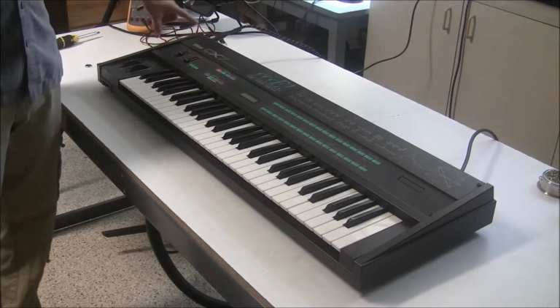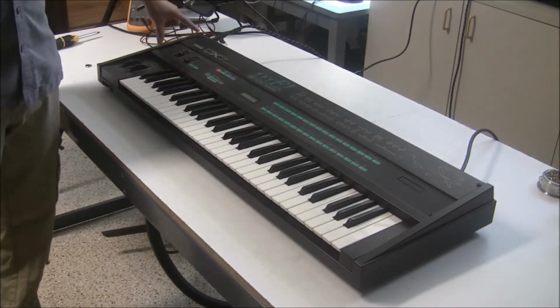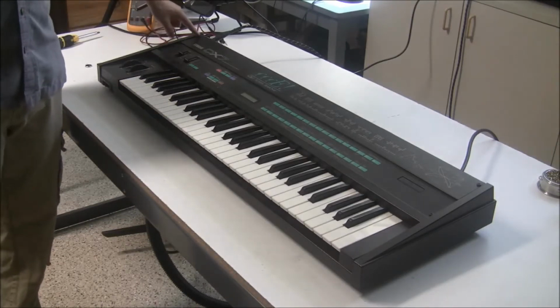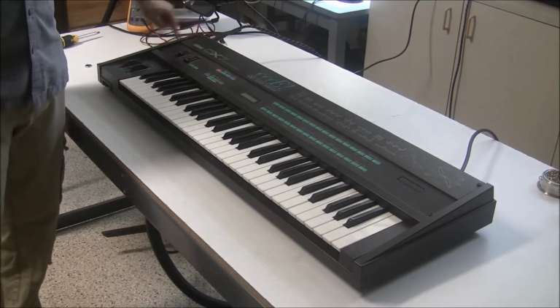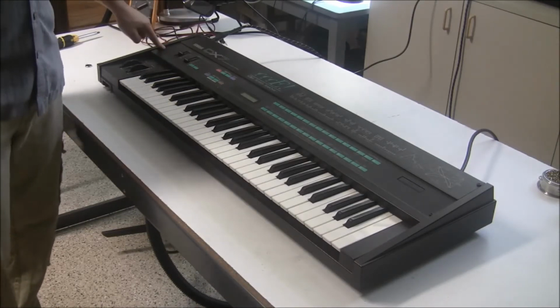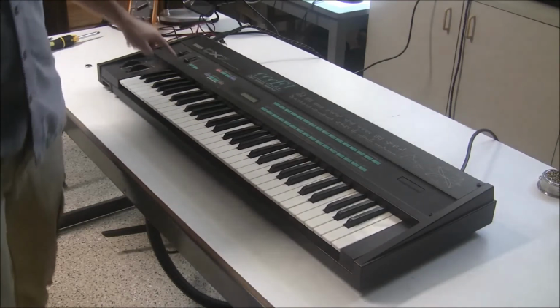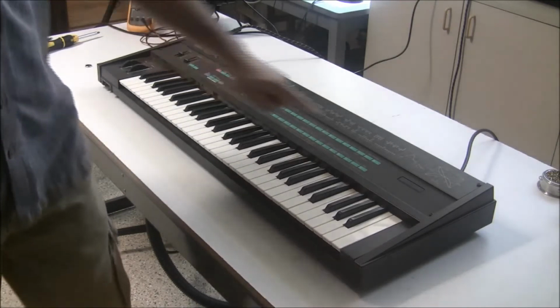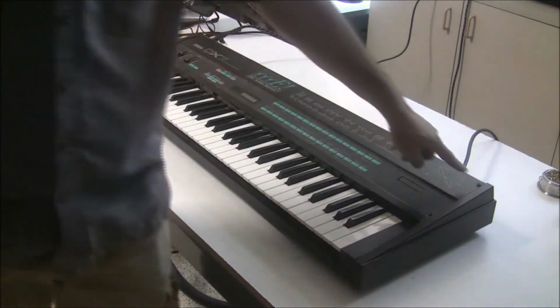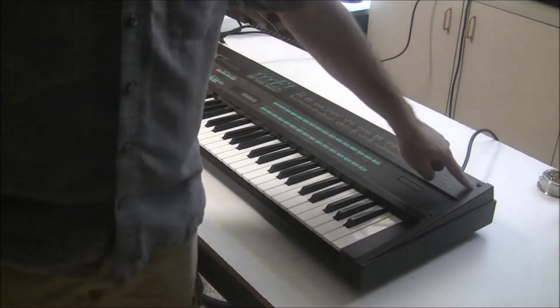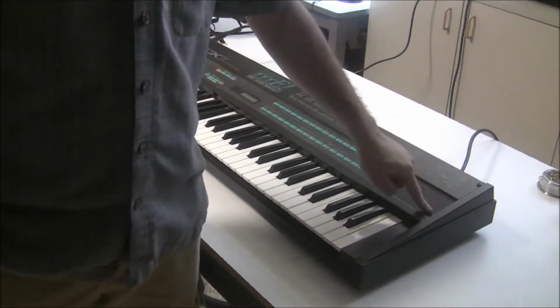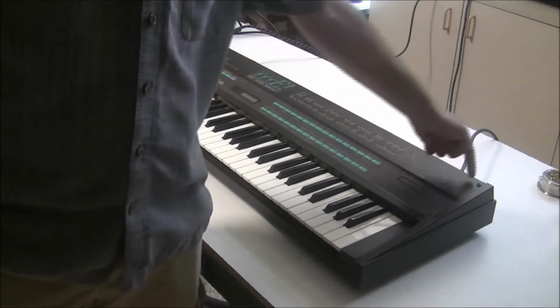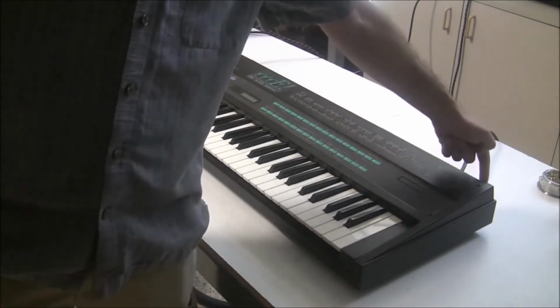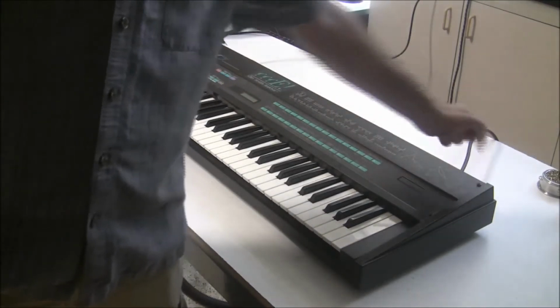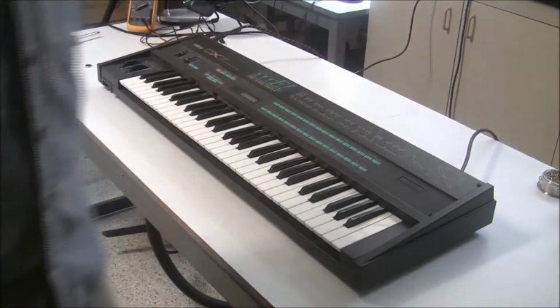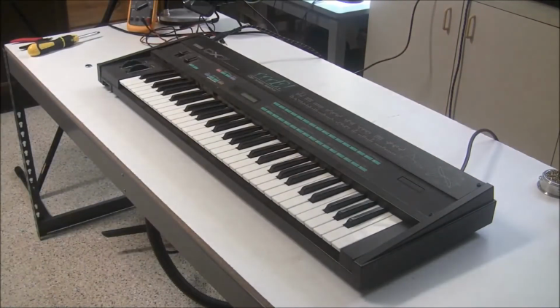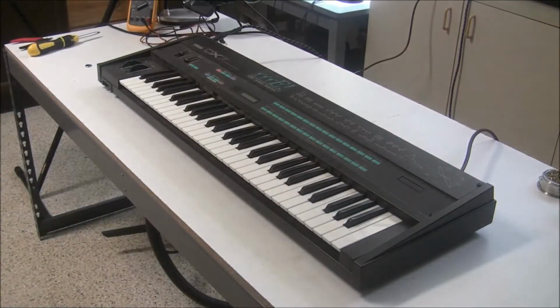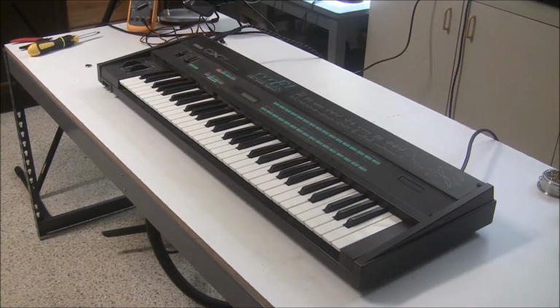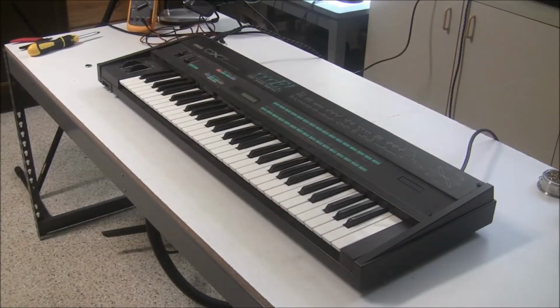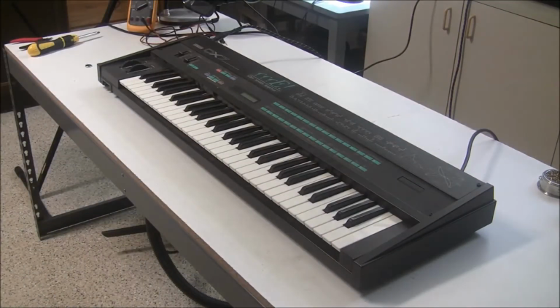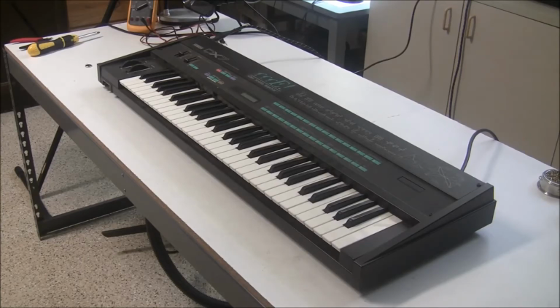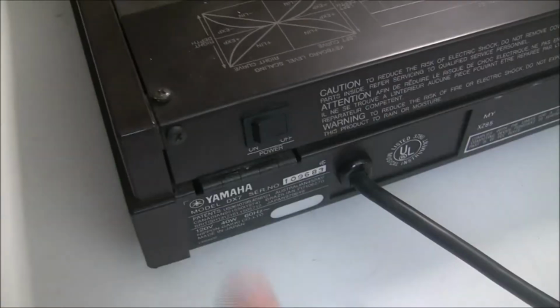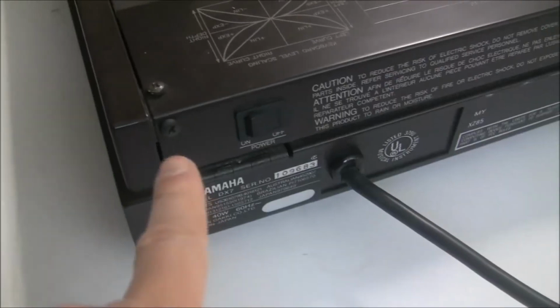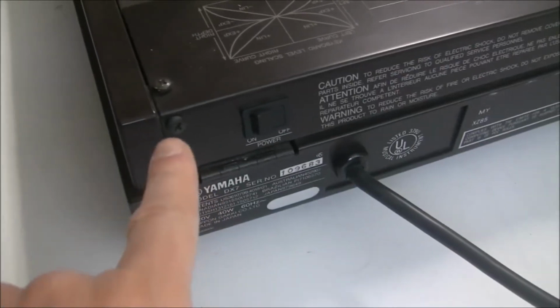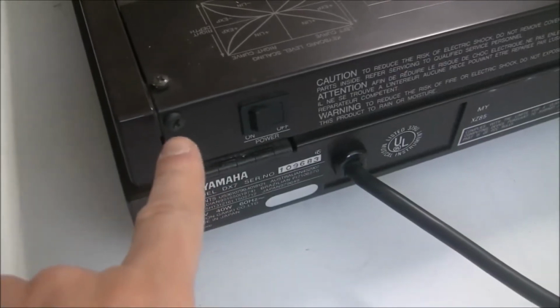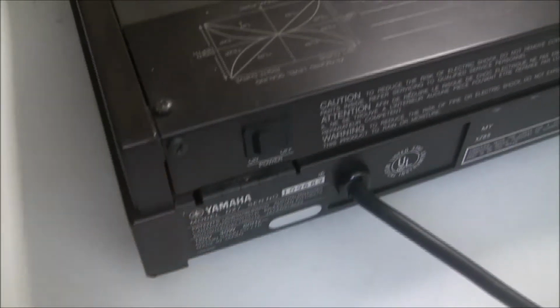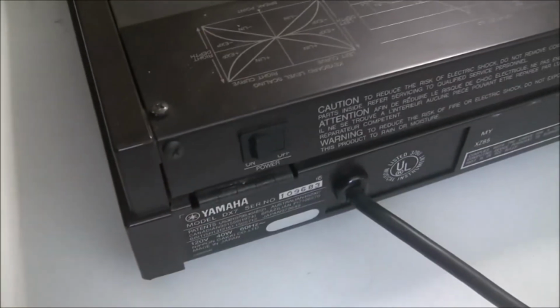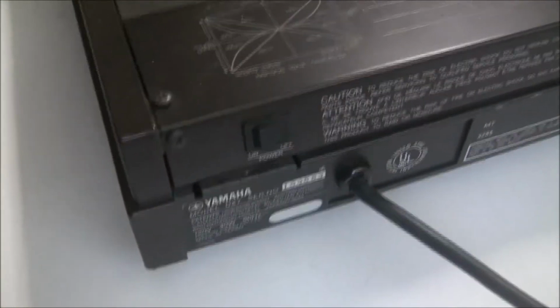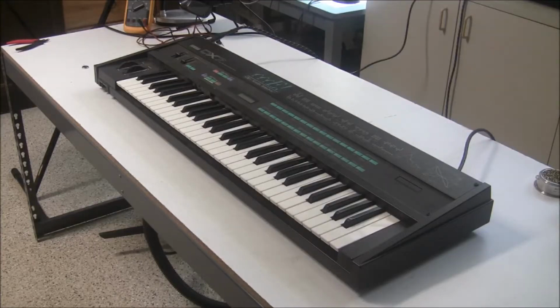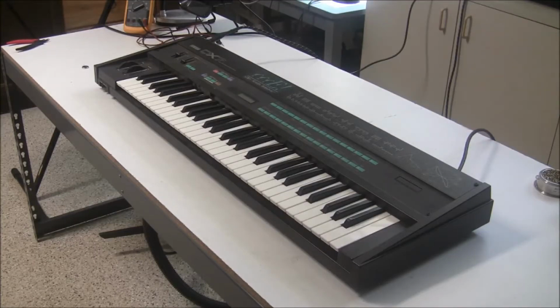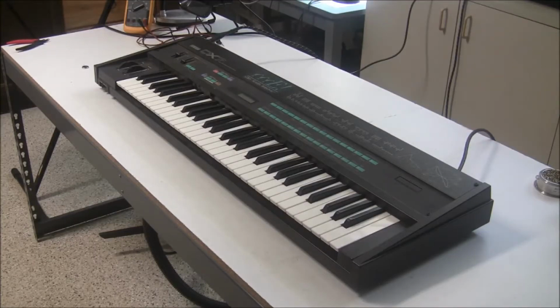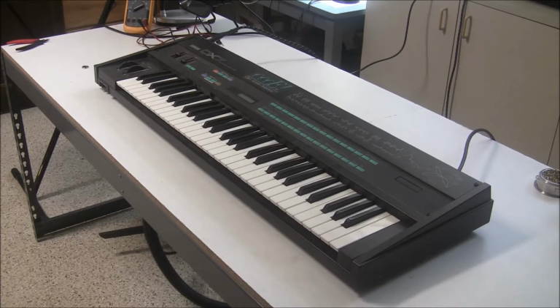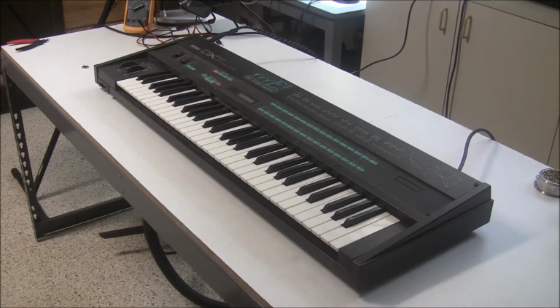There are five screws — one here, one here, one here, one here, and one here. I'll grab the camera and go around back to show you that one. This is the screw on the back that you need to remove. So let's remove those screws and open up the keyboard.